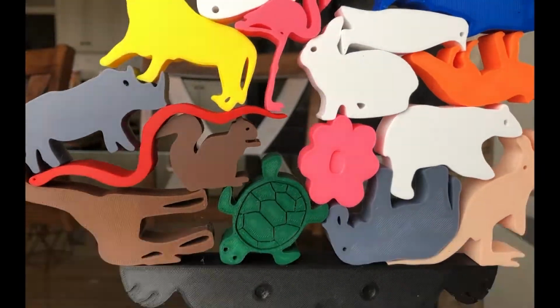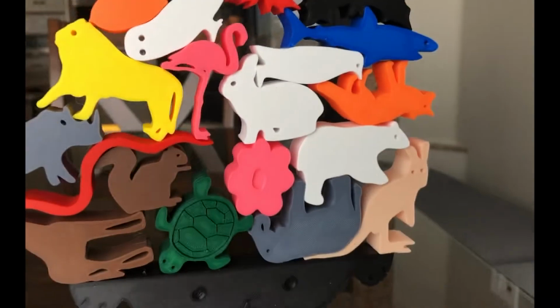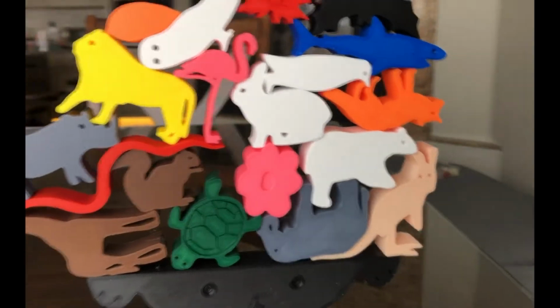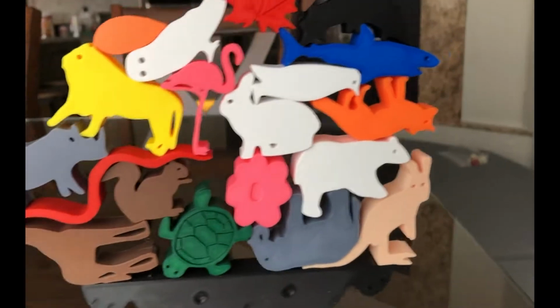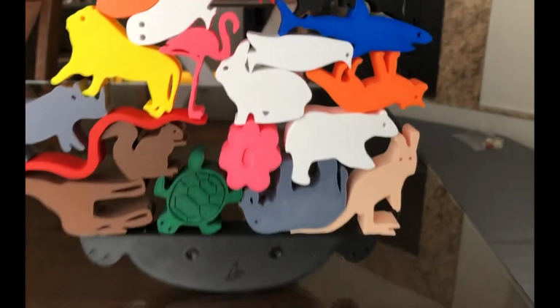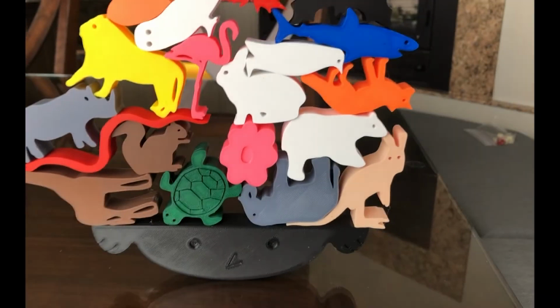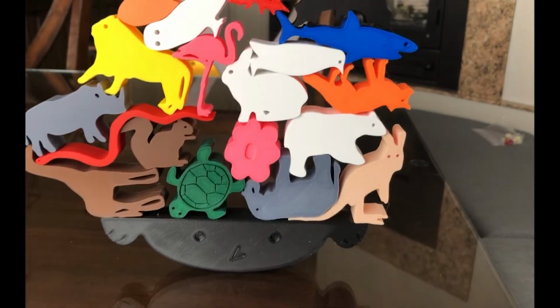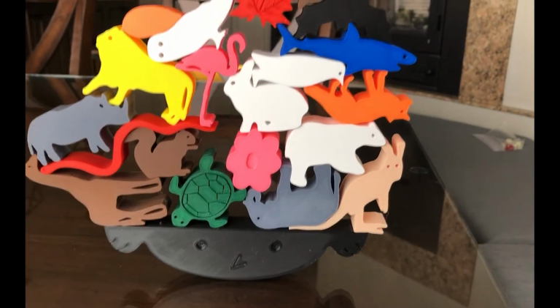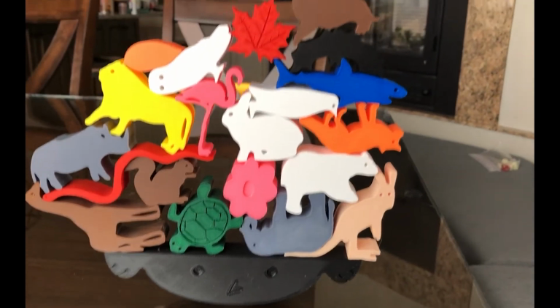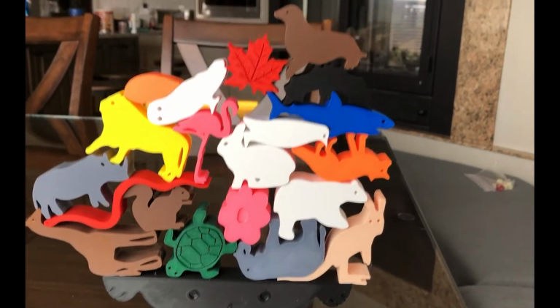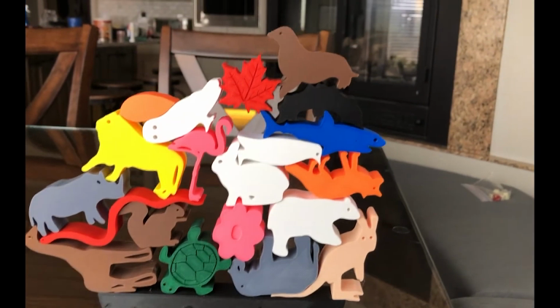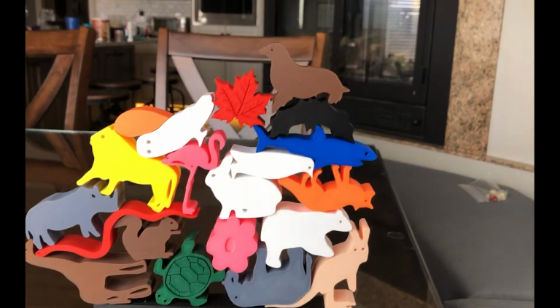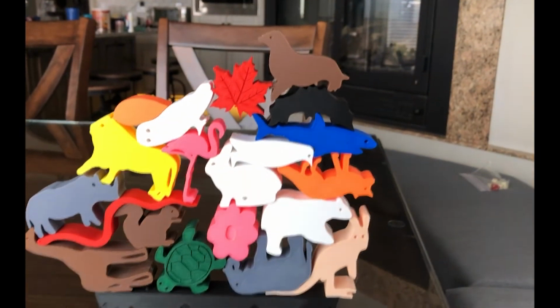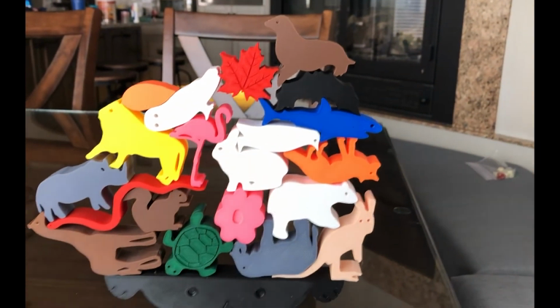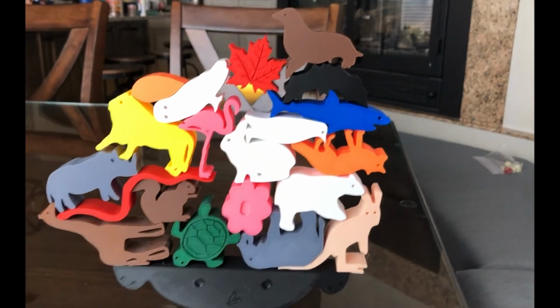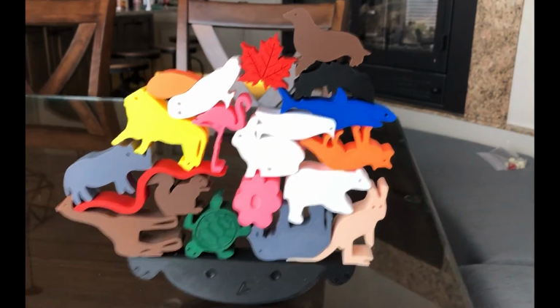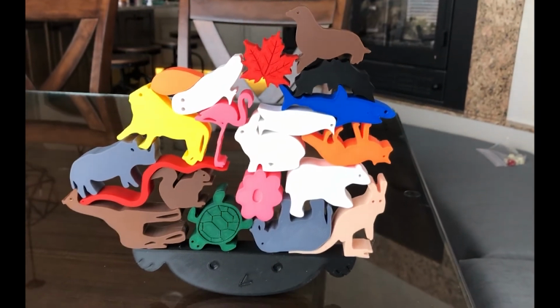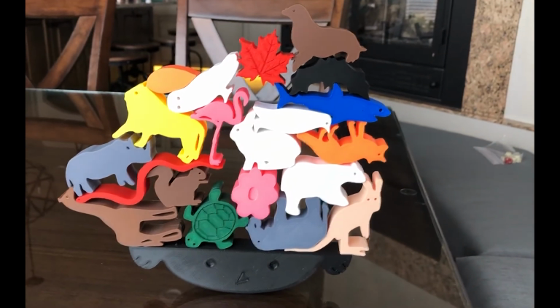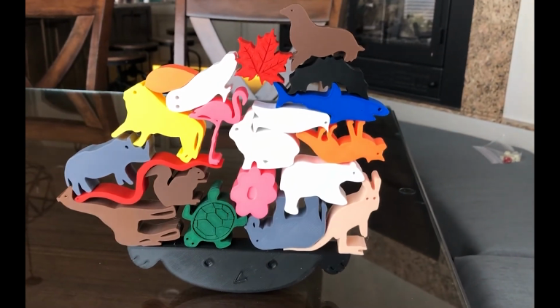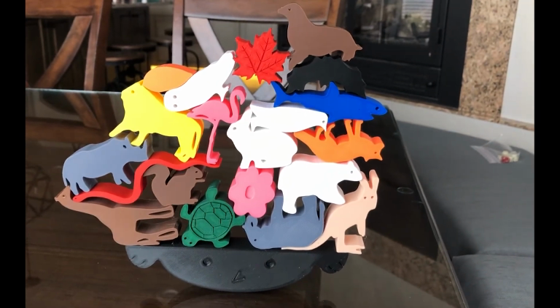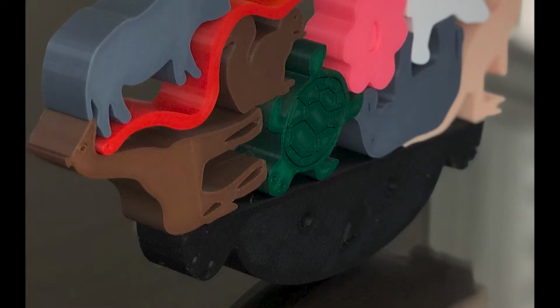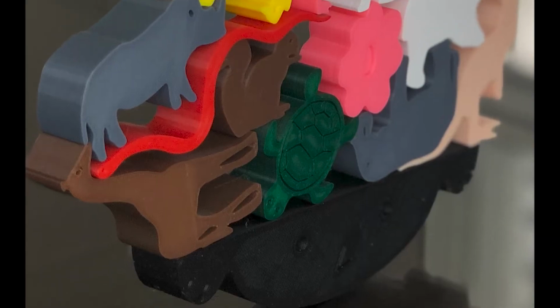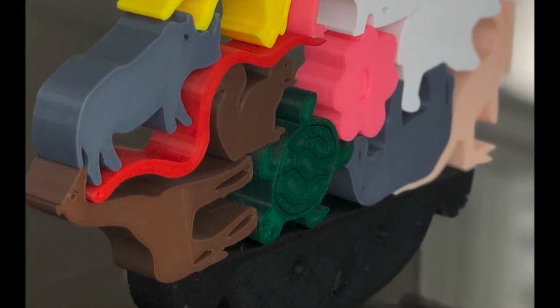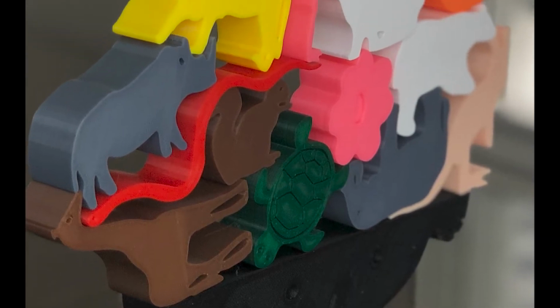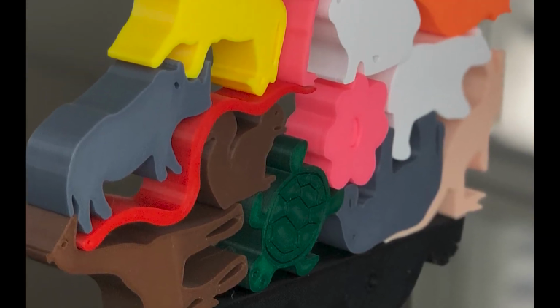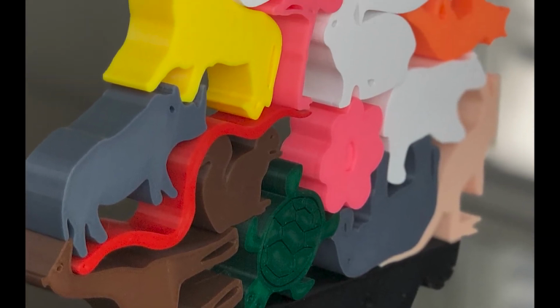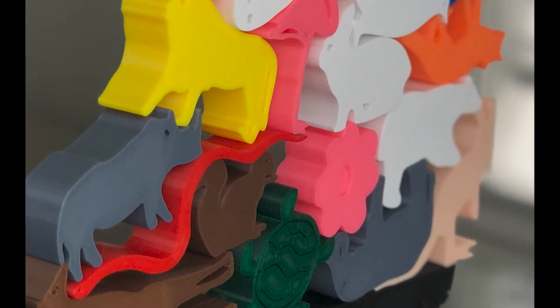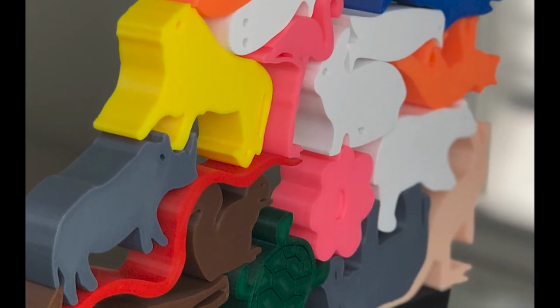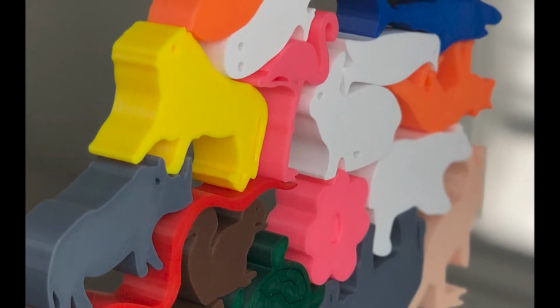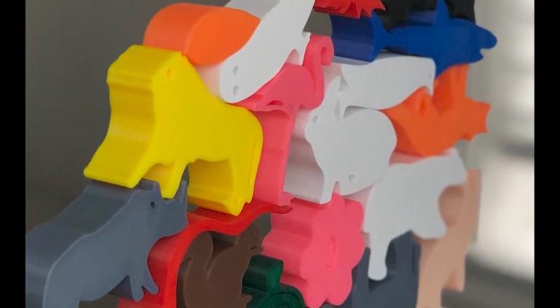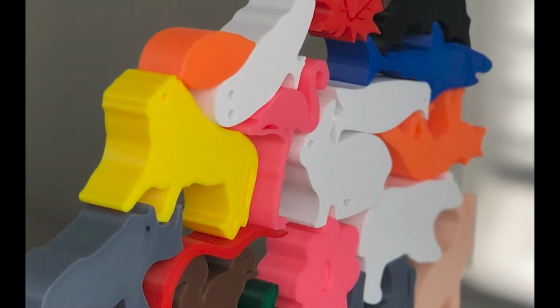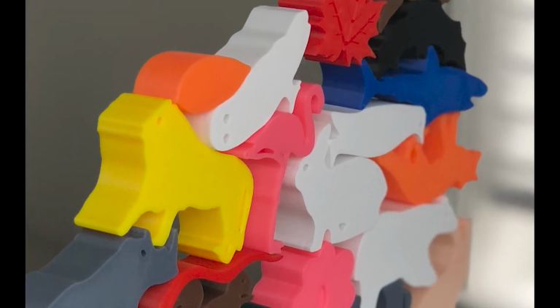There we have it. I actually managed to stack all 20 animals in the standard pack. But of course, that was after 45 minutes and a bunch of failed attempts.